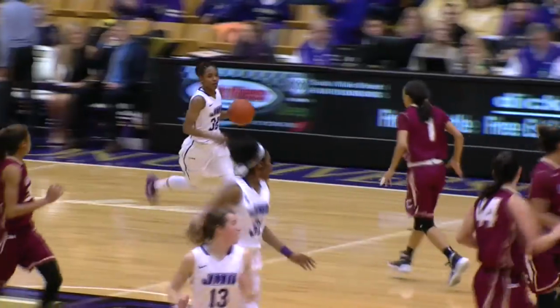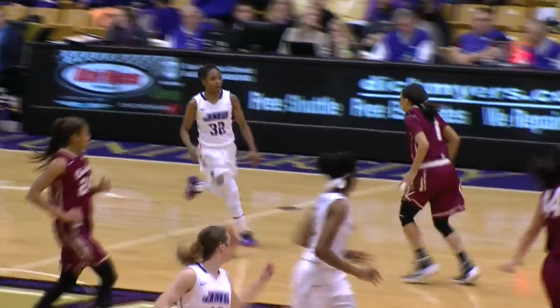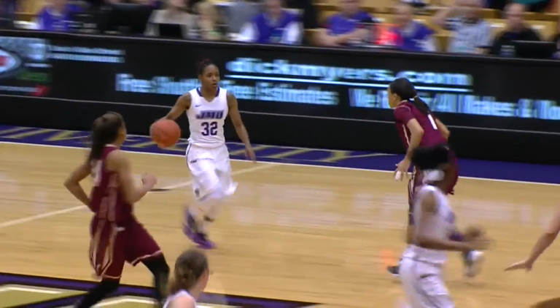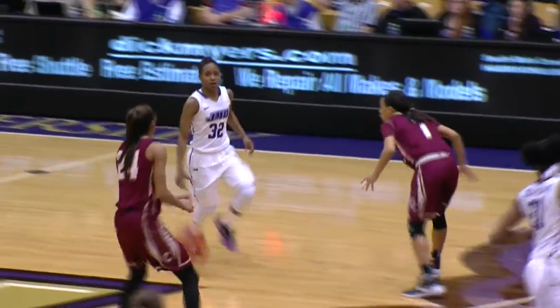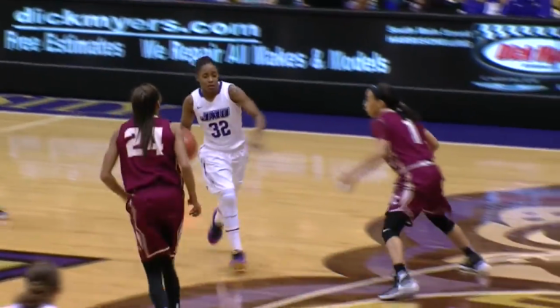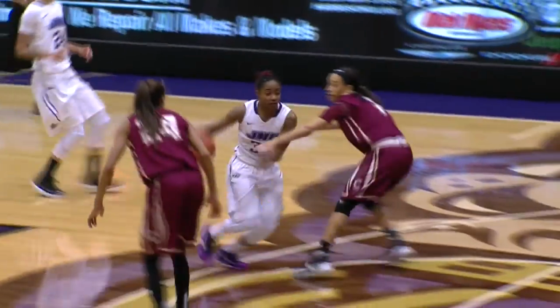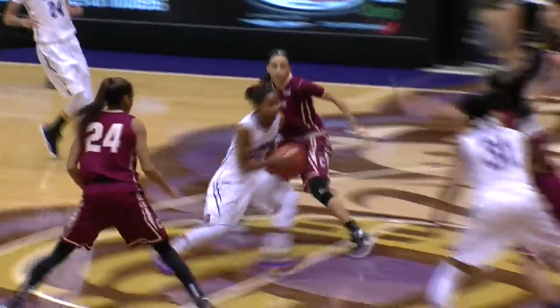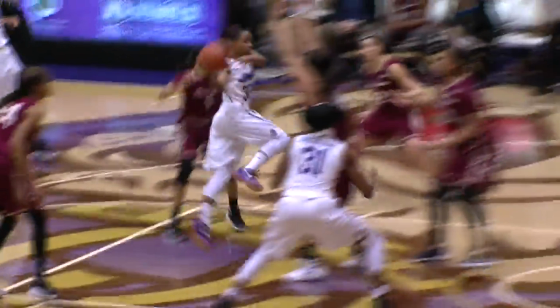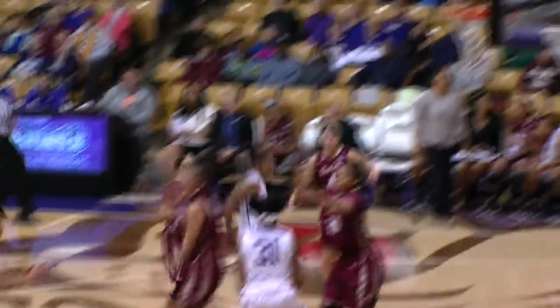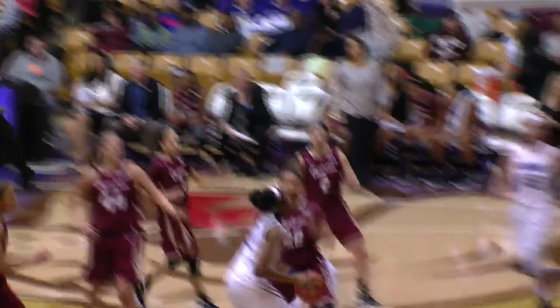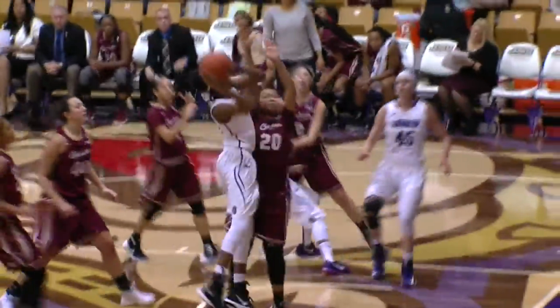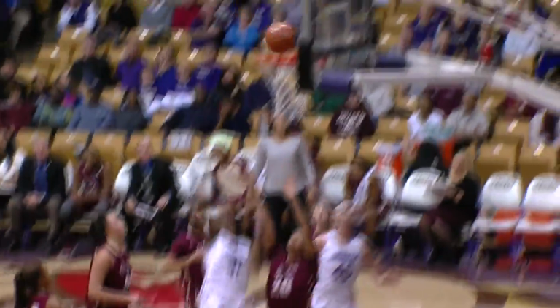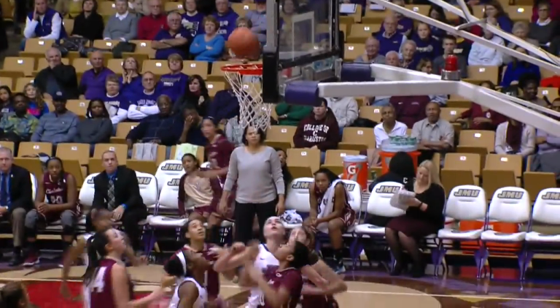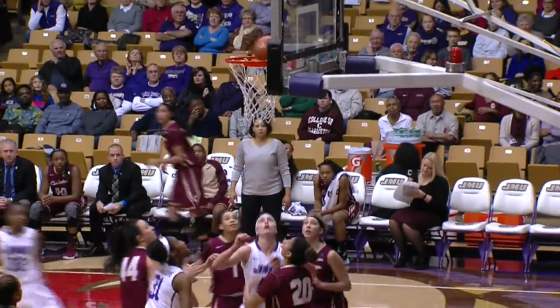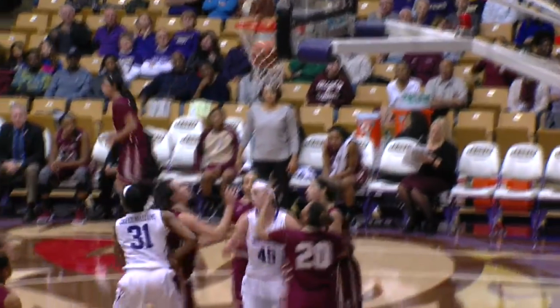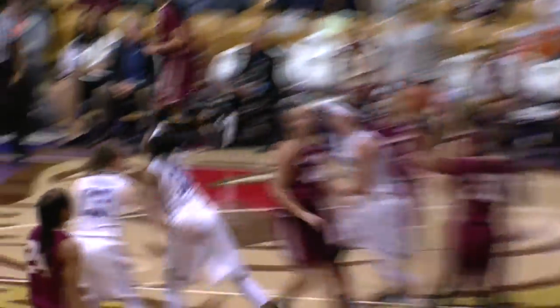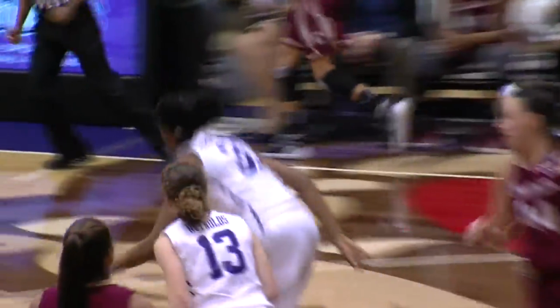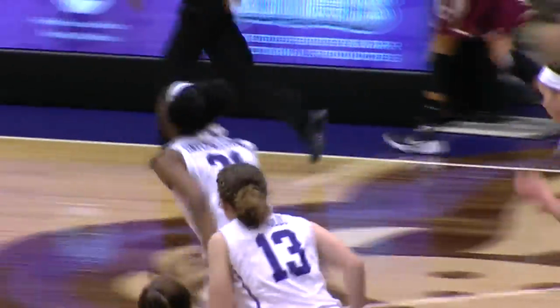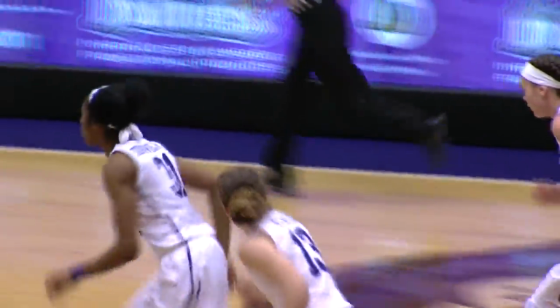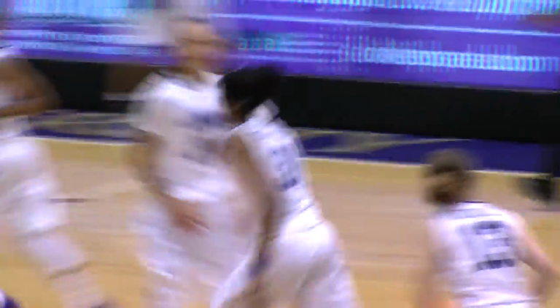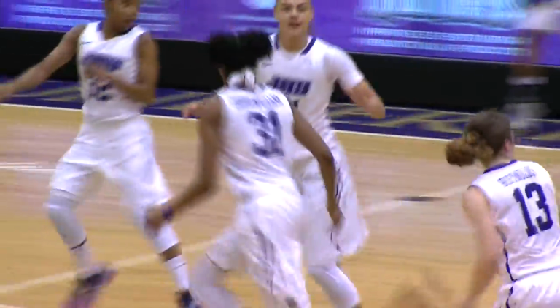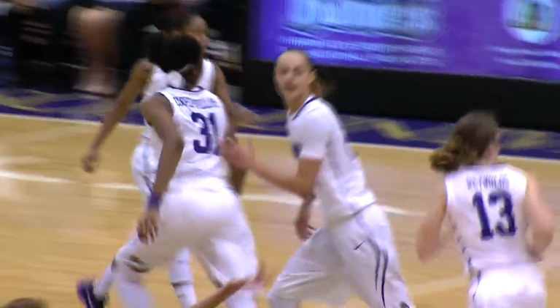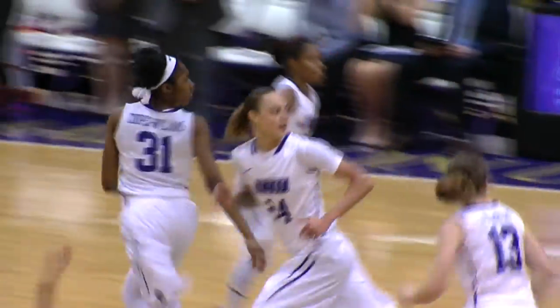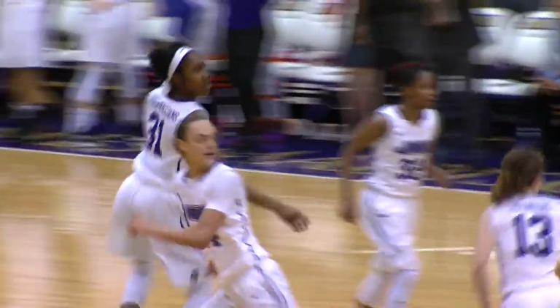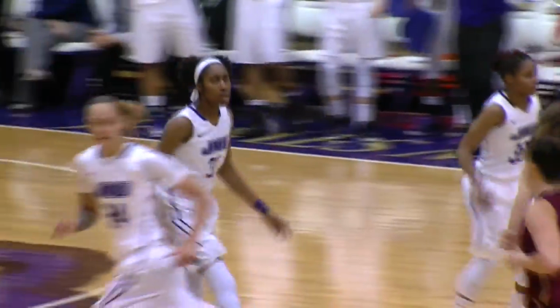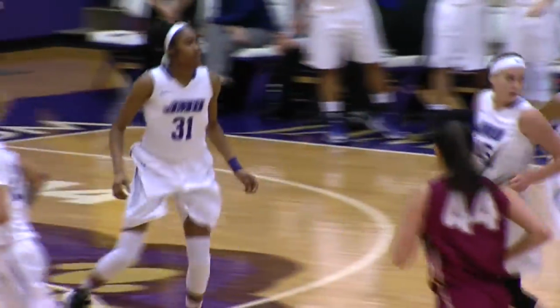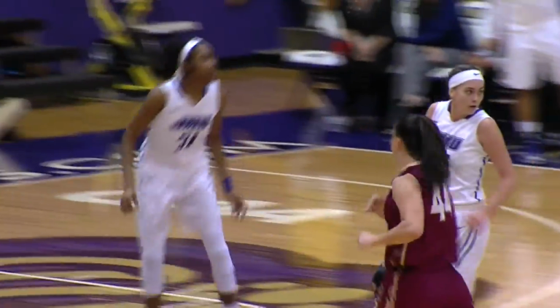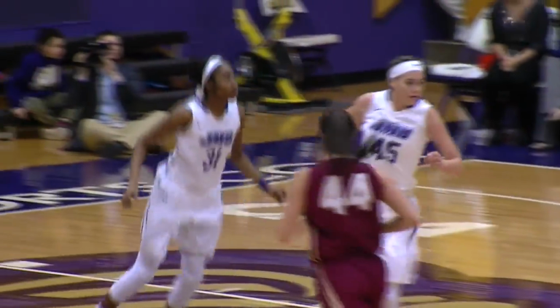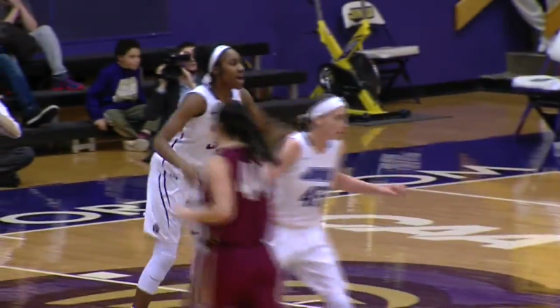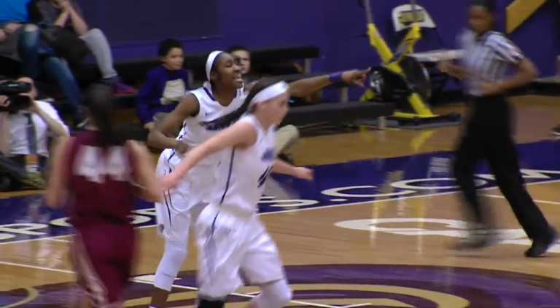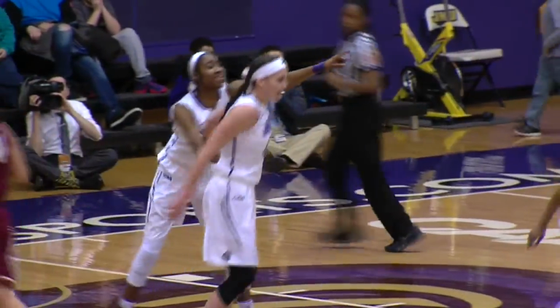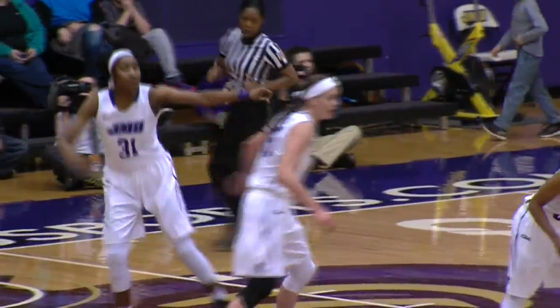A 6-foot-1 freshman had it taken away by Gwathmy. Mickens, other end, dumps off to Cooper Williams — layup good. Right there, you're getting your post production out of Kayla Cooper Williams right now.